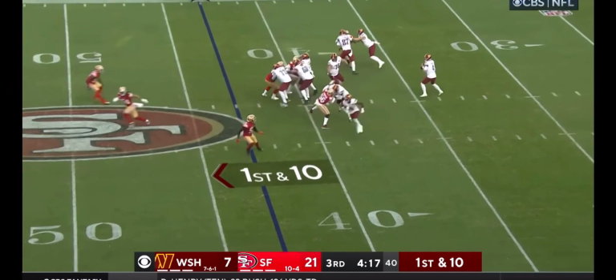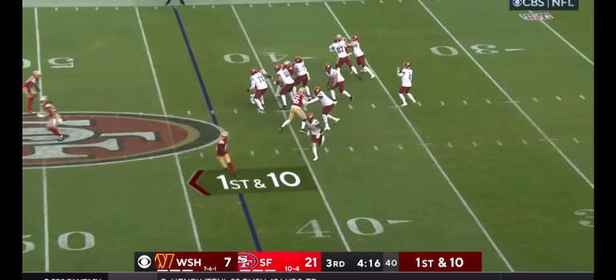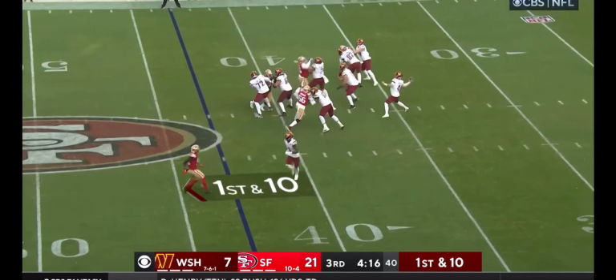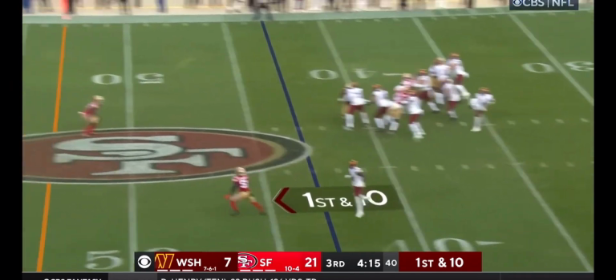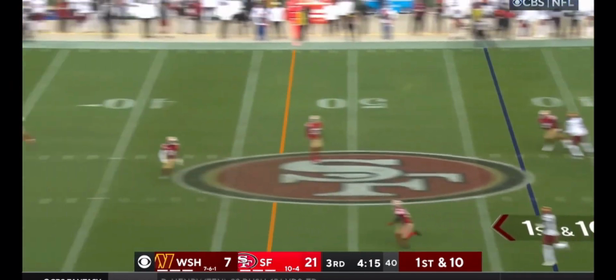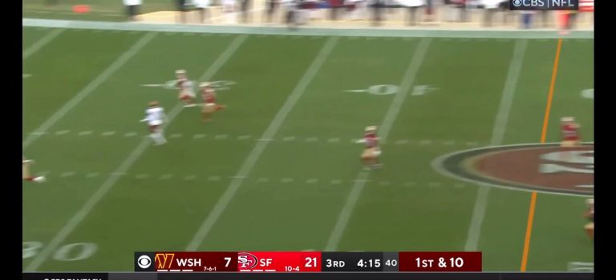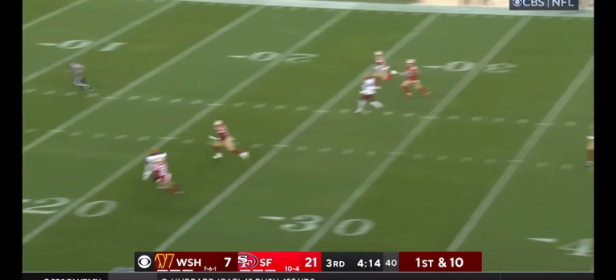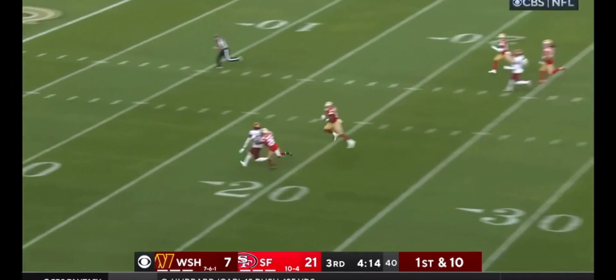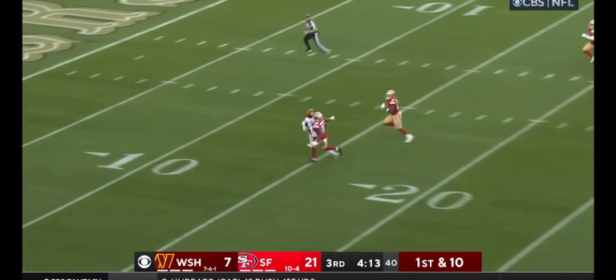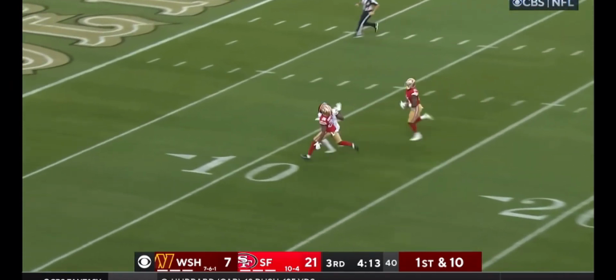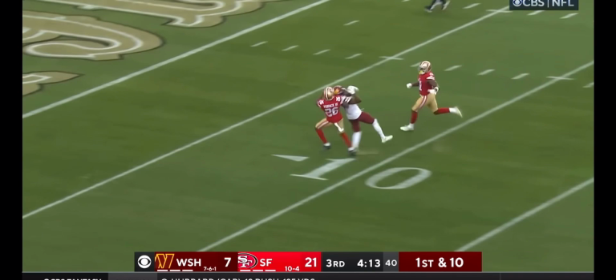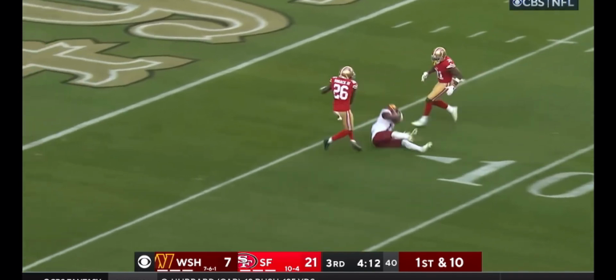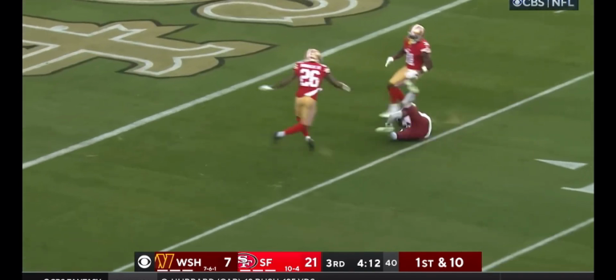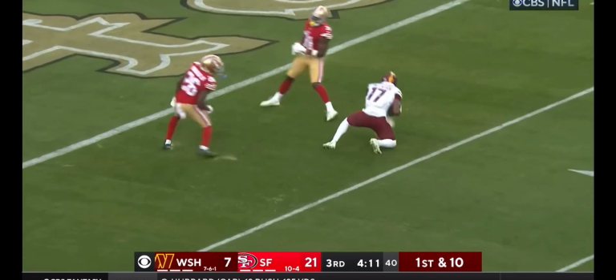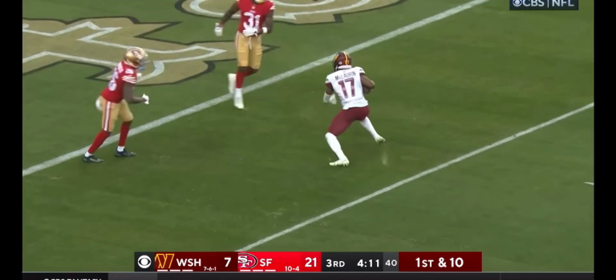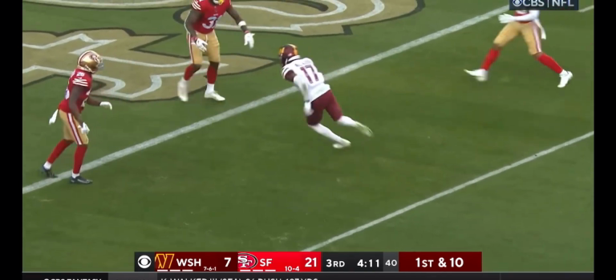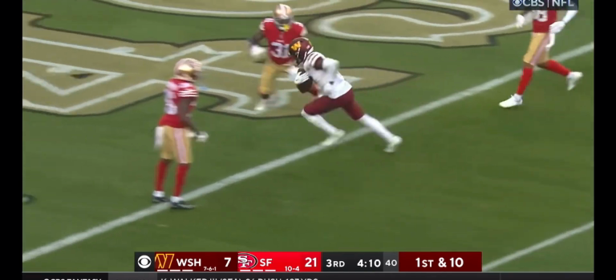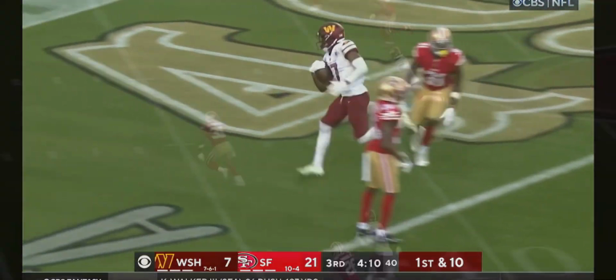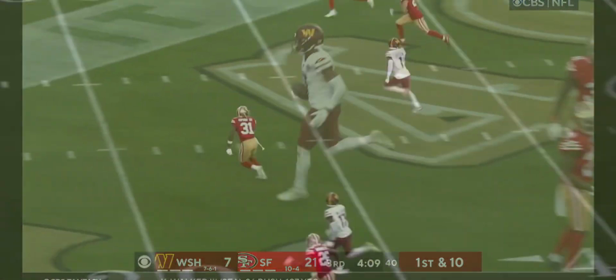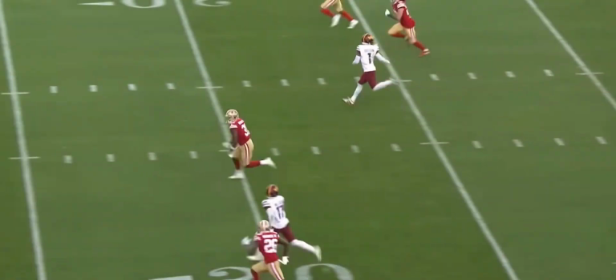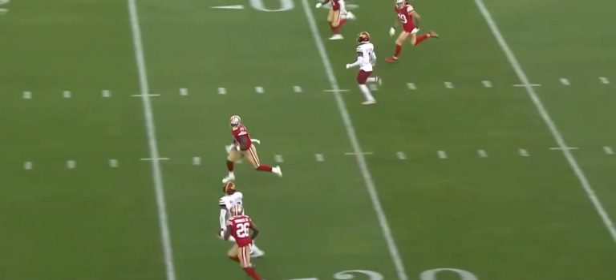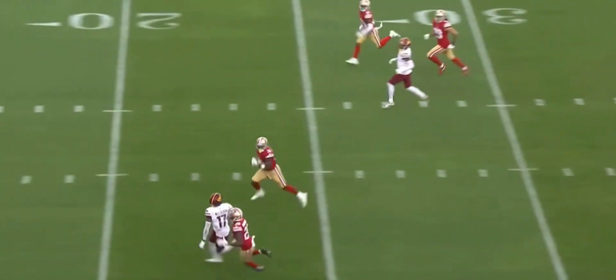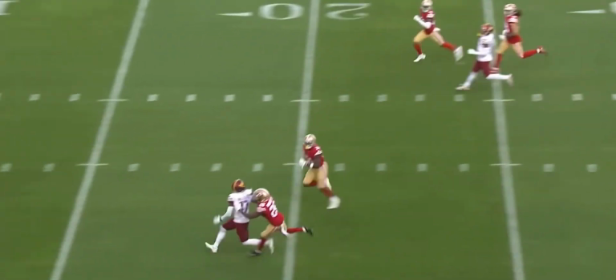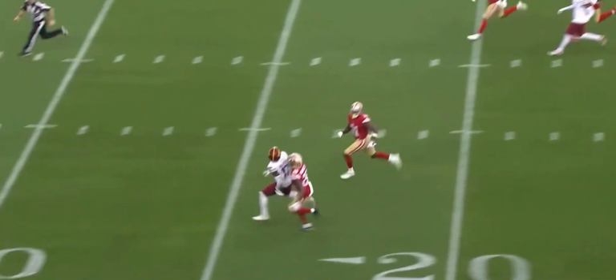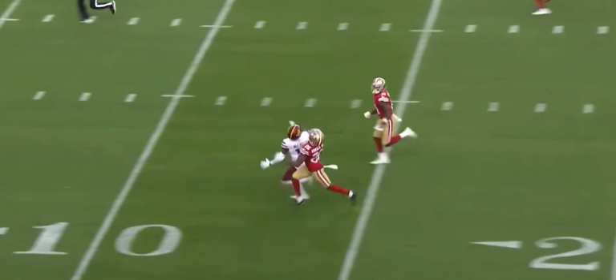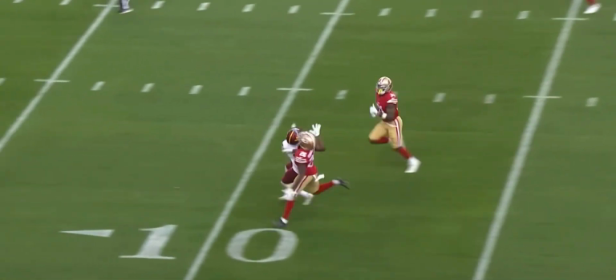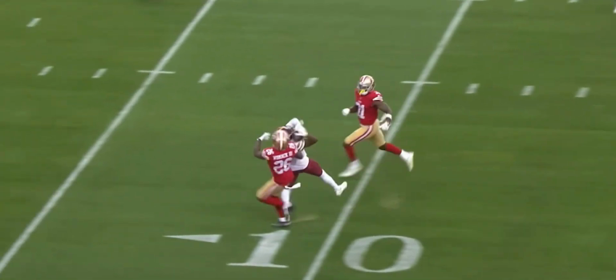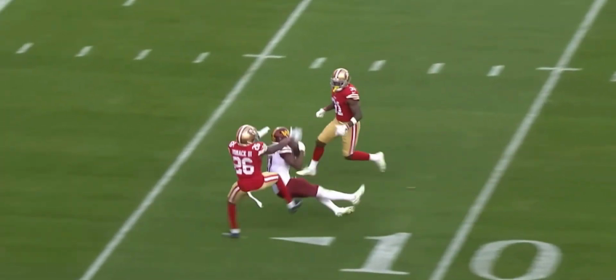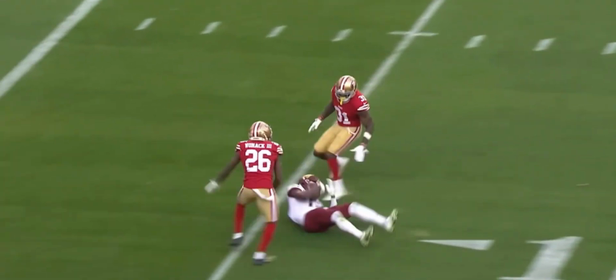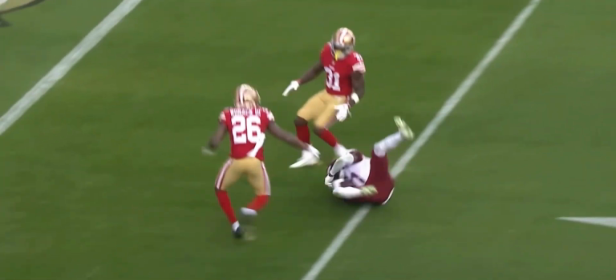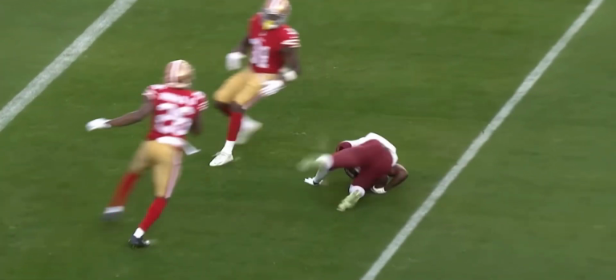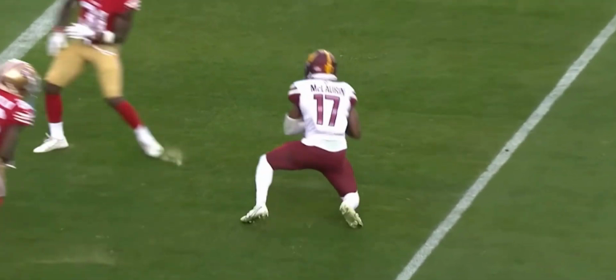Heineke — blocked by Bates — going deep, he's got him. McLaurin — what a catch at the five! I thought it was going to be DPI. How about defensive pass interference? You can see him reach out and grab him, and he's twisting his body.